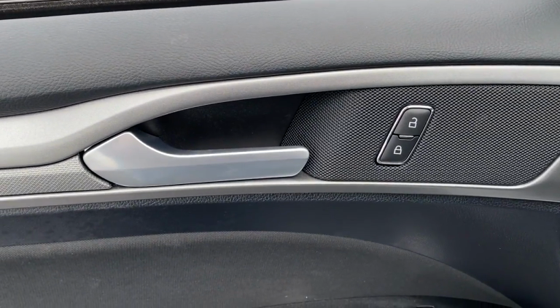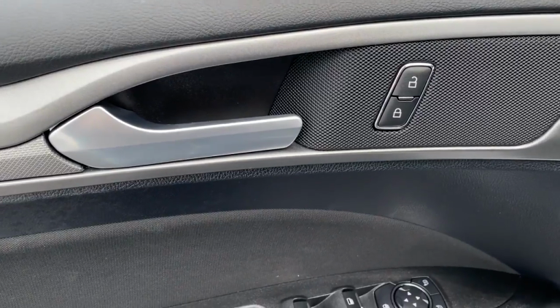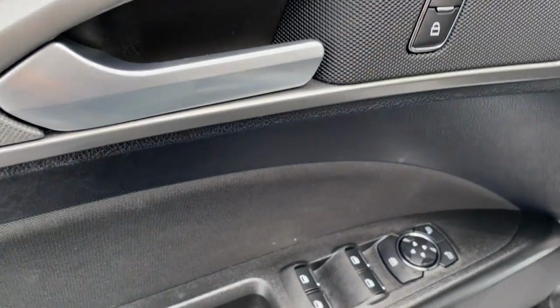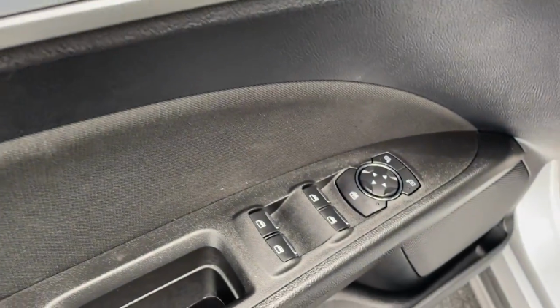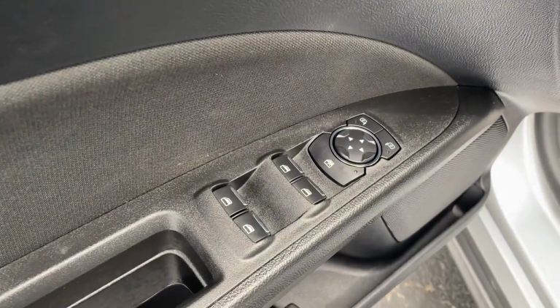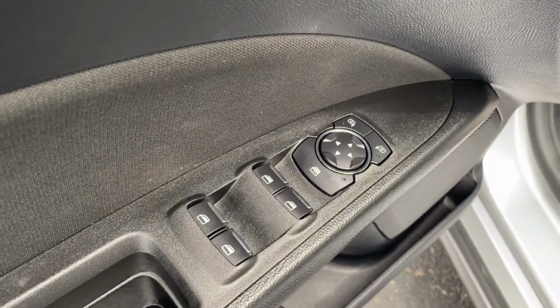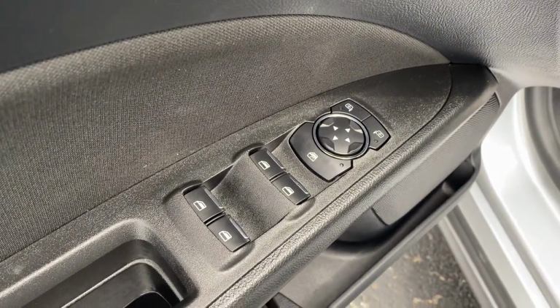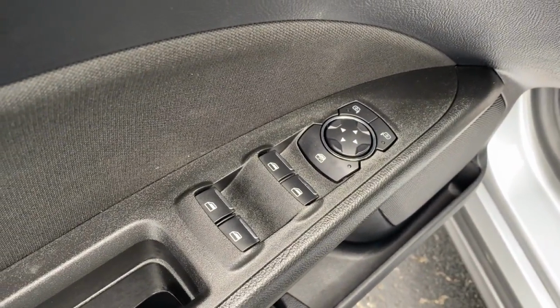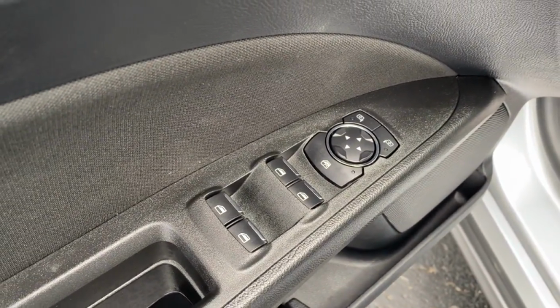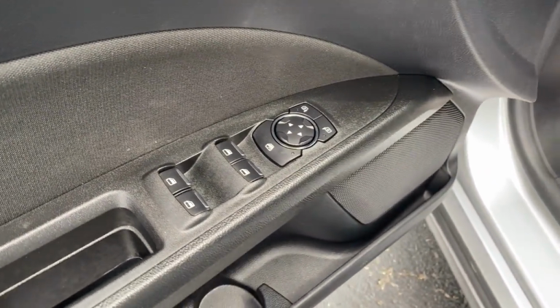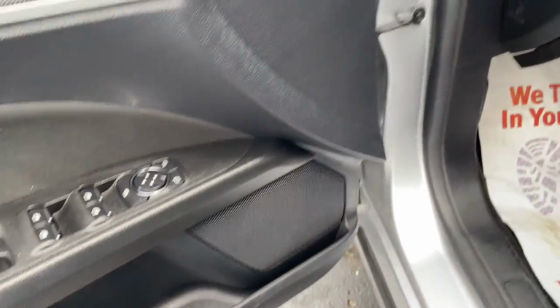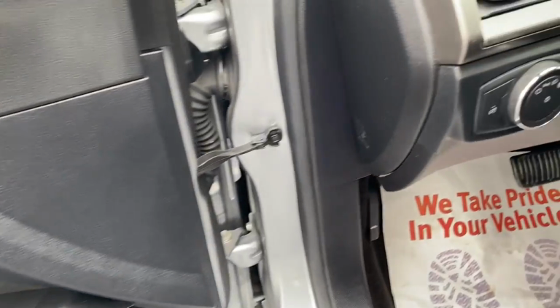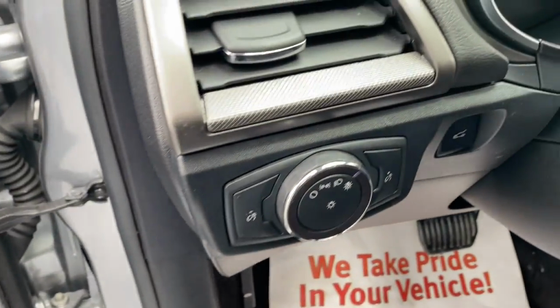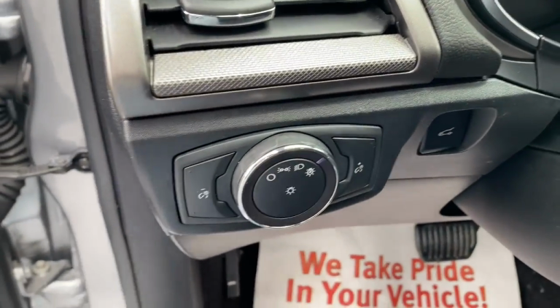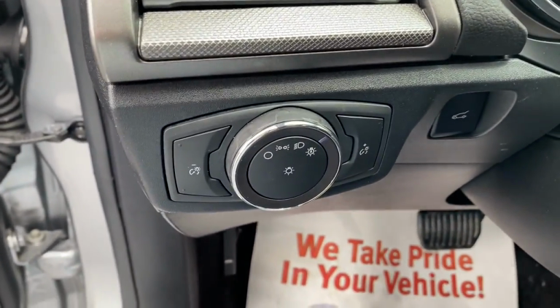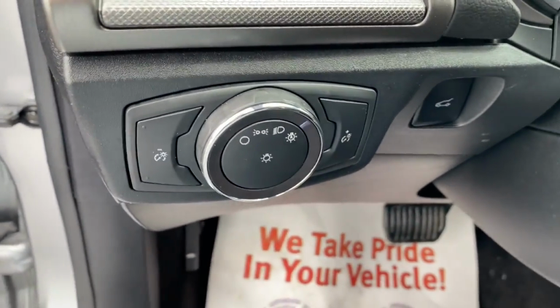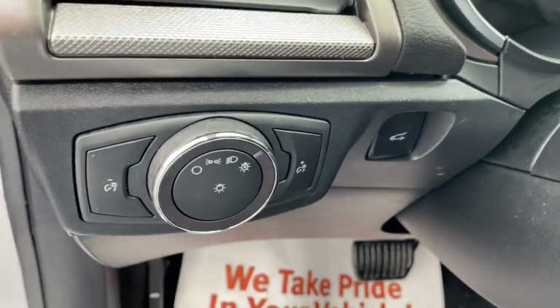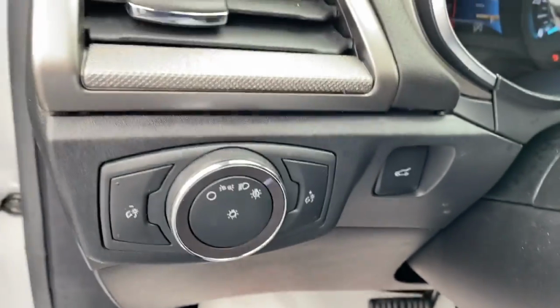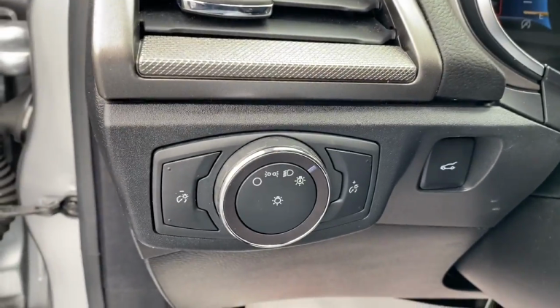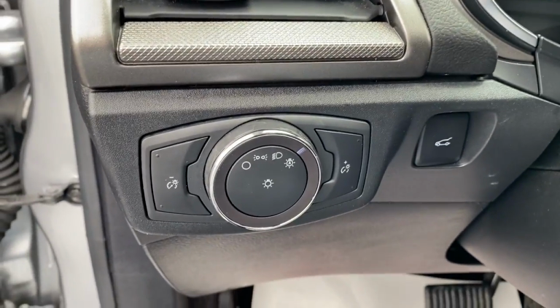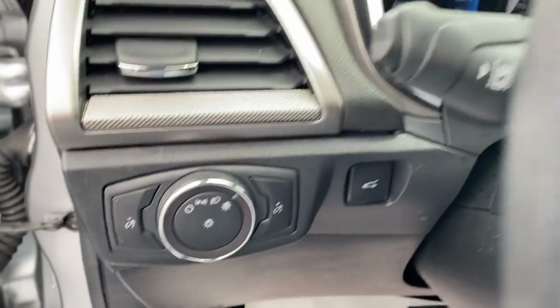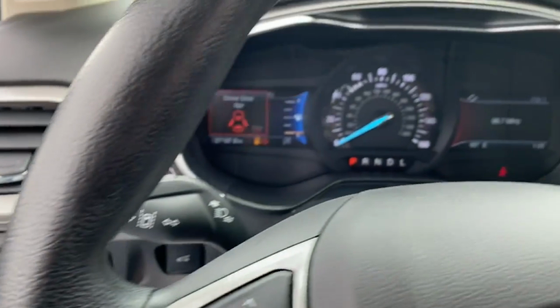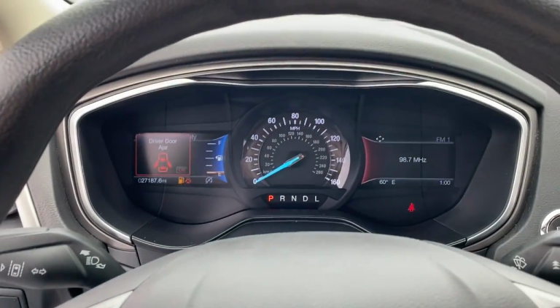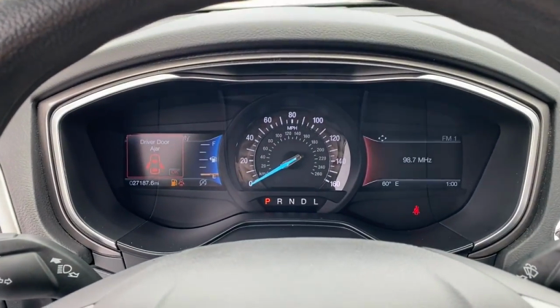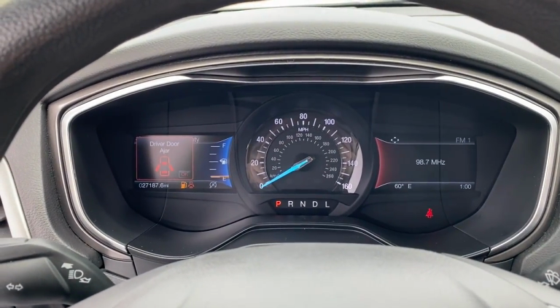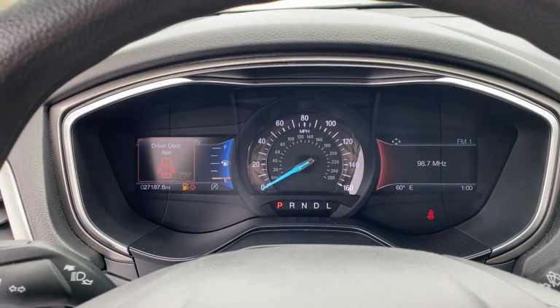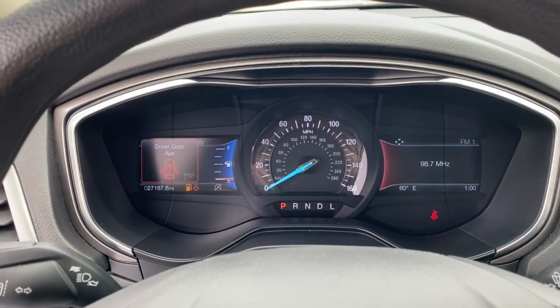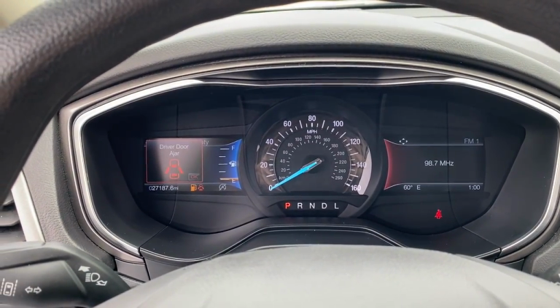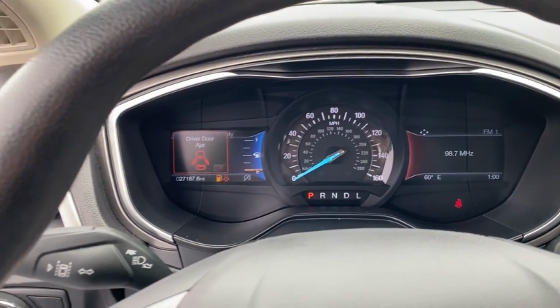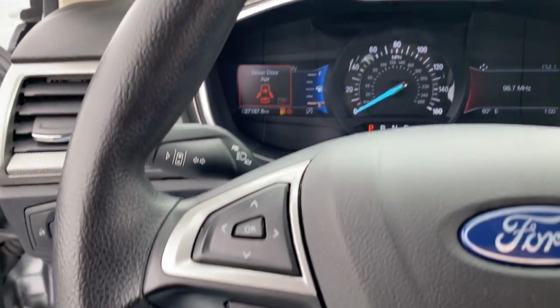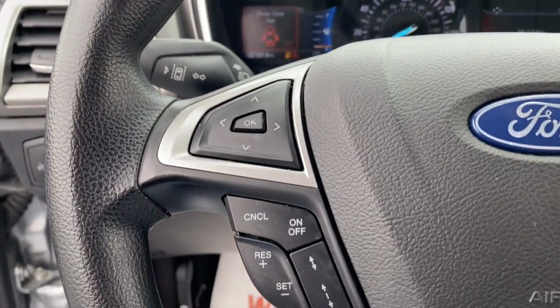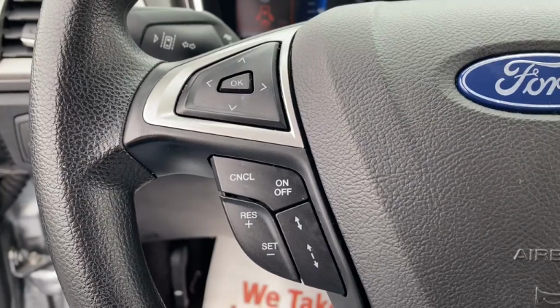These are just some of the great options this vehicle comes with: keyless entry, electronic stability control, aluminum wheels, traction control, intermittent wipers, trip computer, power windows, four-wheel disc brakes, and power steering.